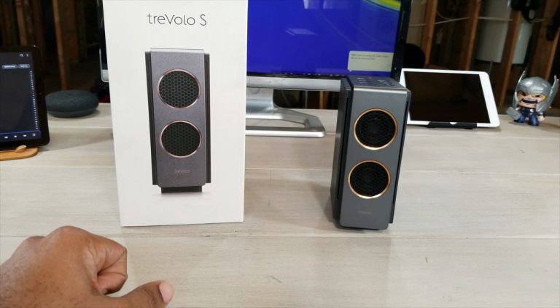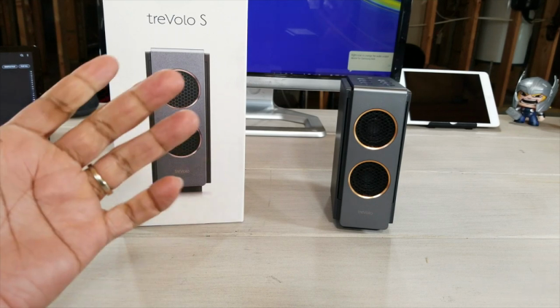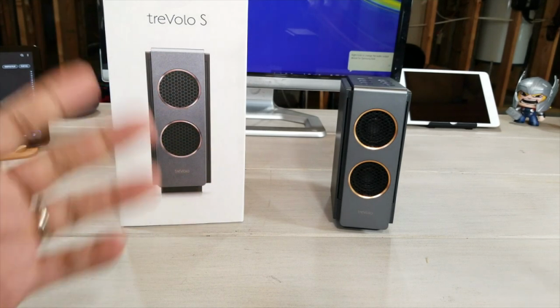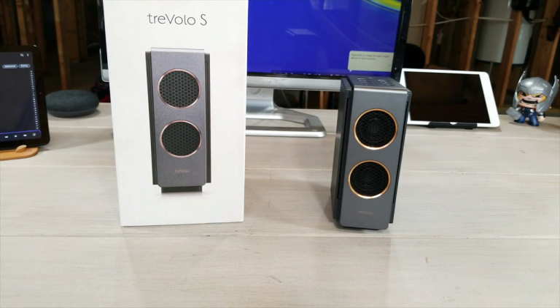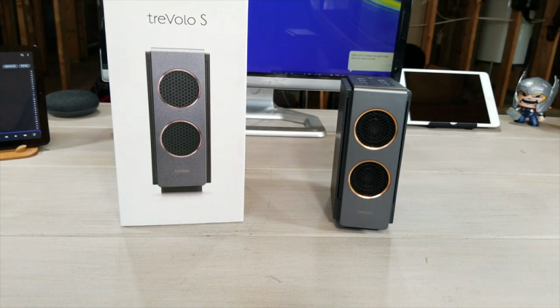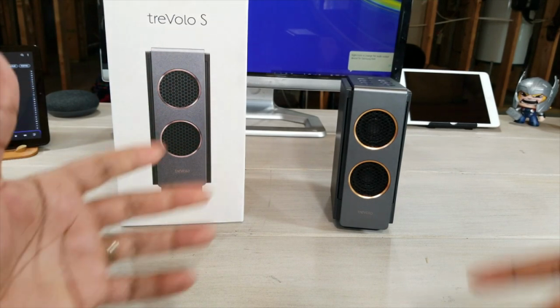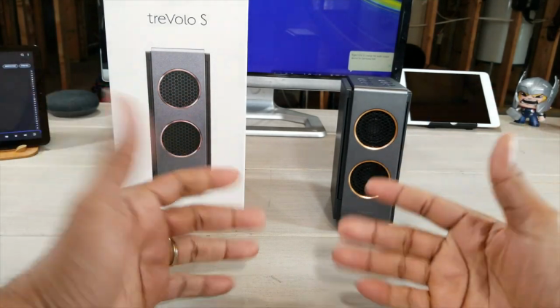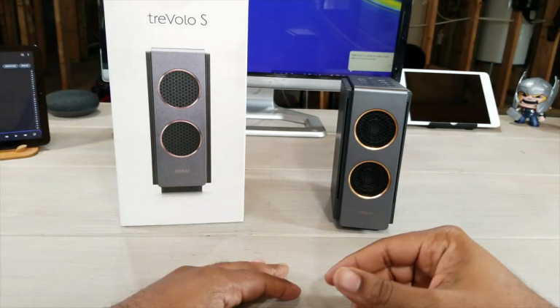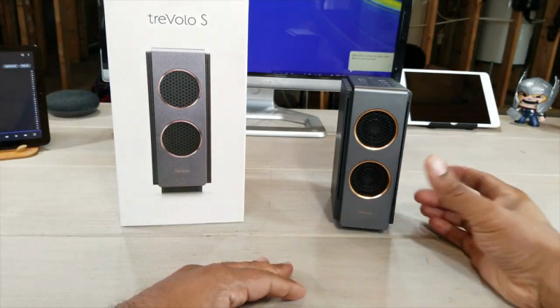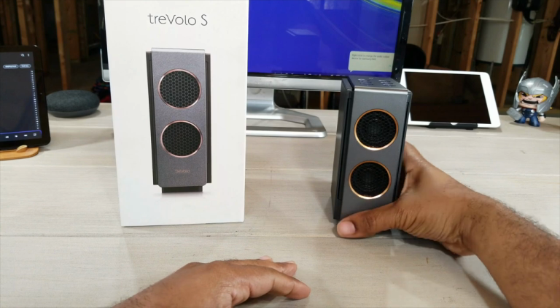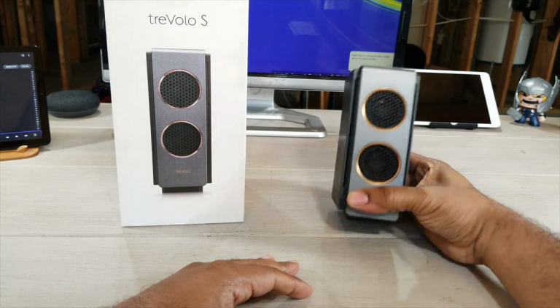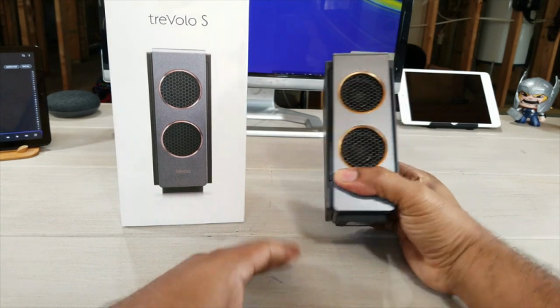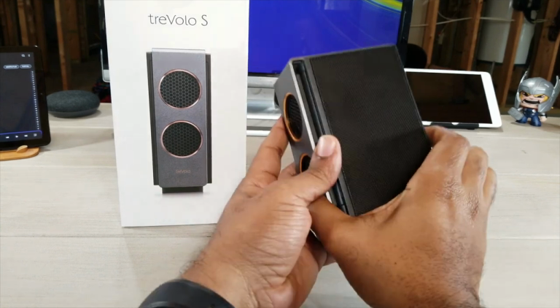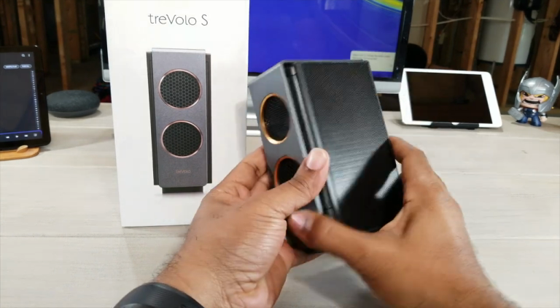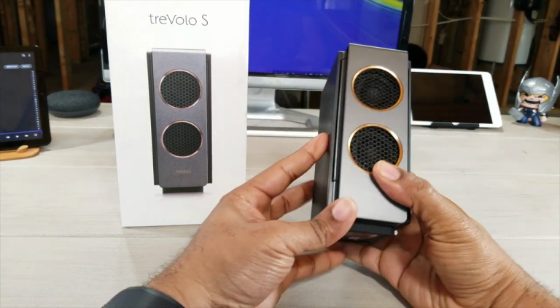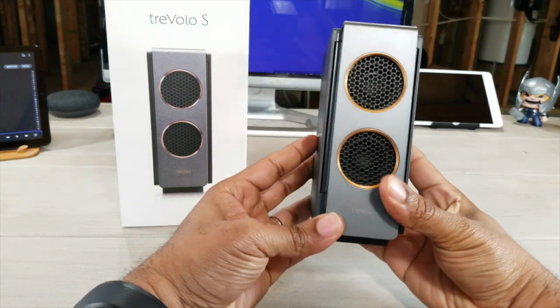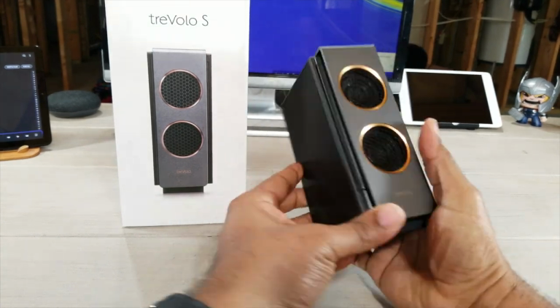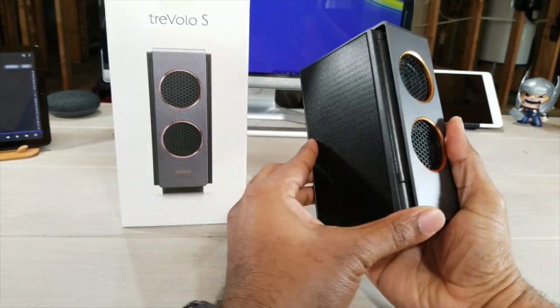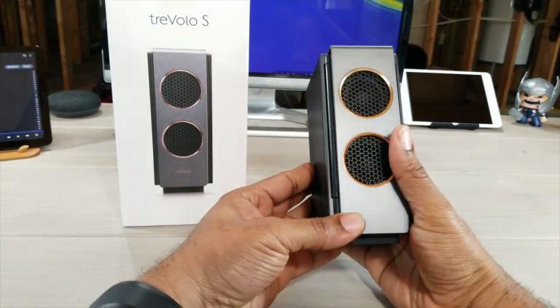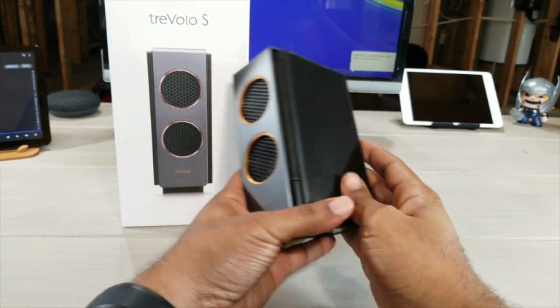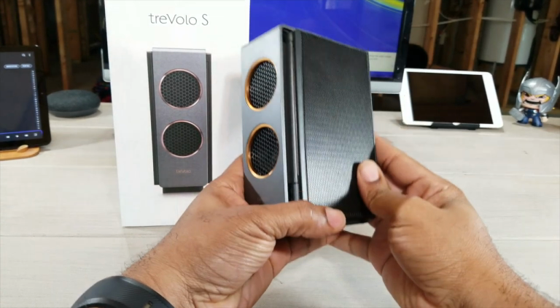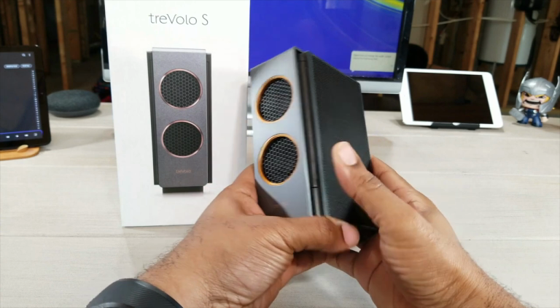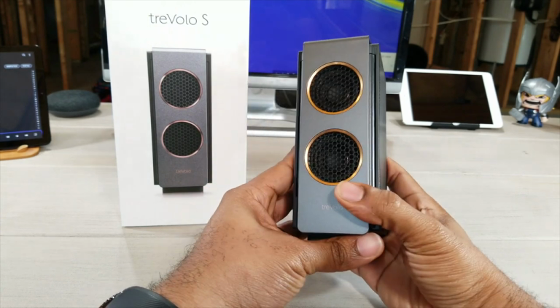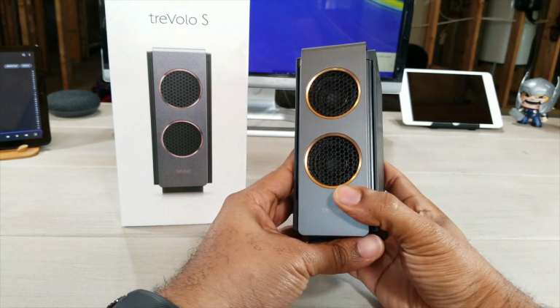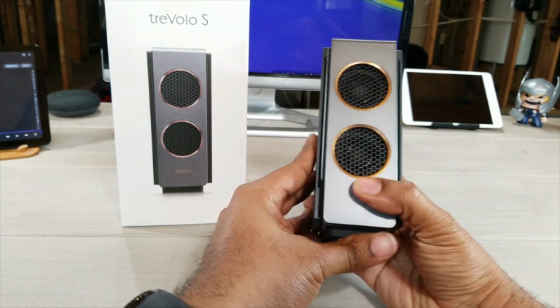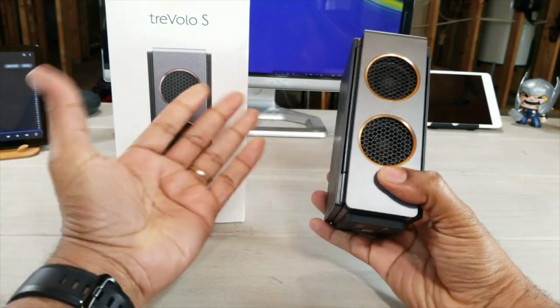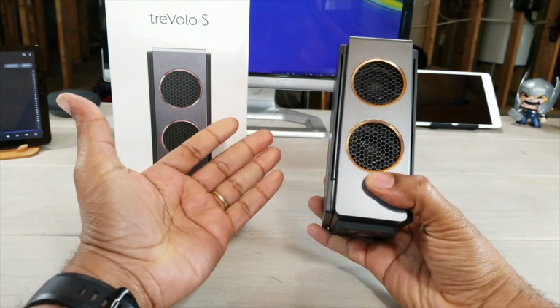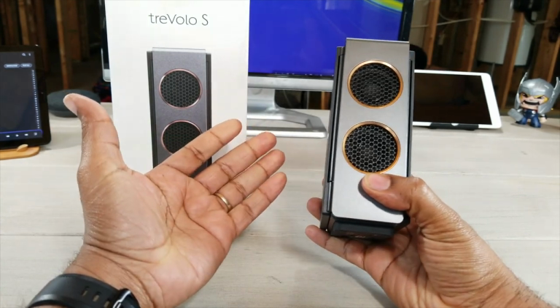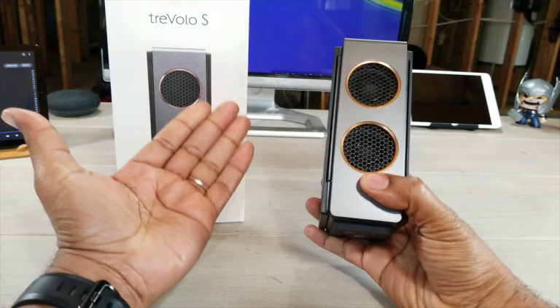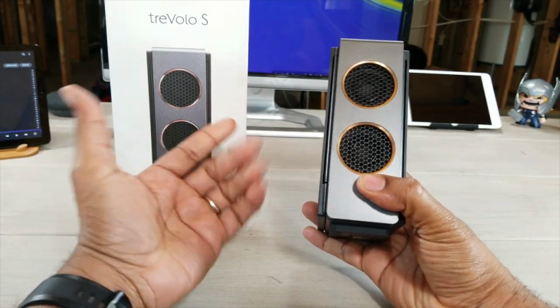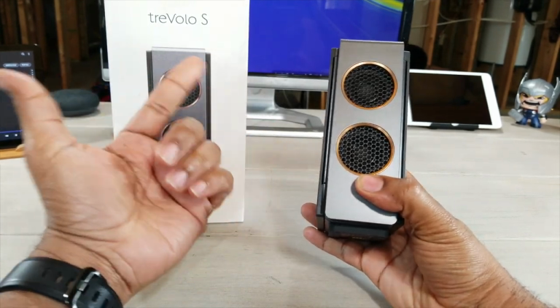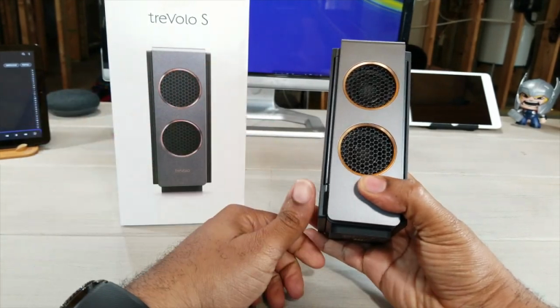What's up guys, Average Tech Guy here, and today we're going to be looking at the smallest, most compact Bluetooth electrostatic speaker on the market right now. This is the Trevolo S, it's by BenQ. Let's check it out.